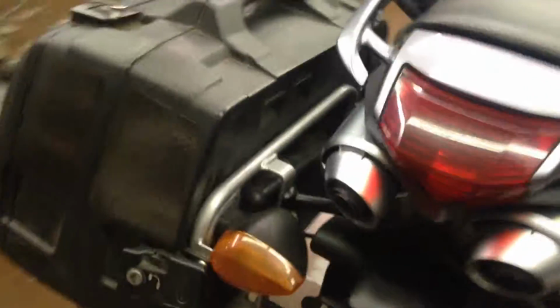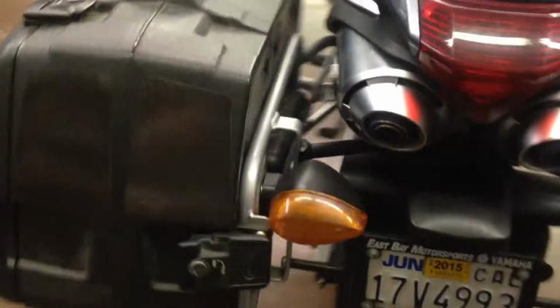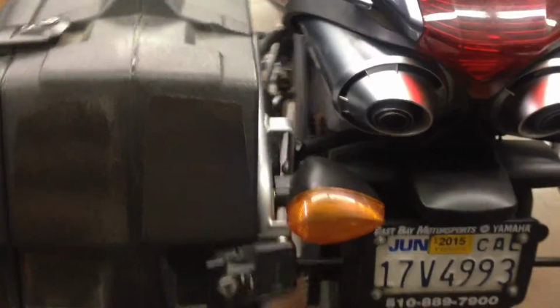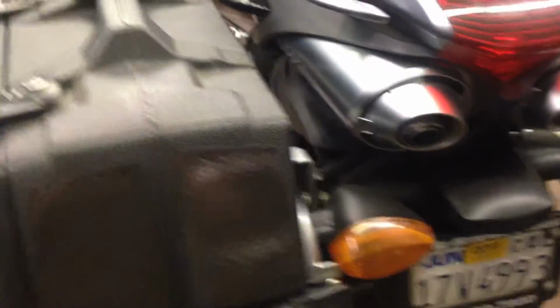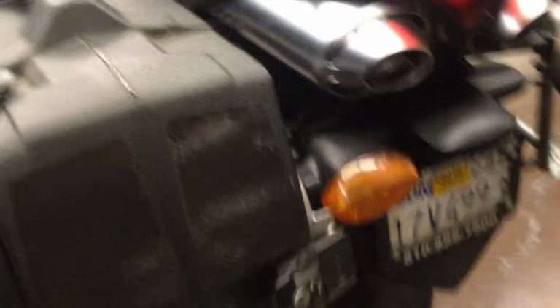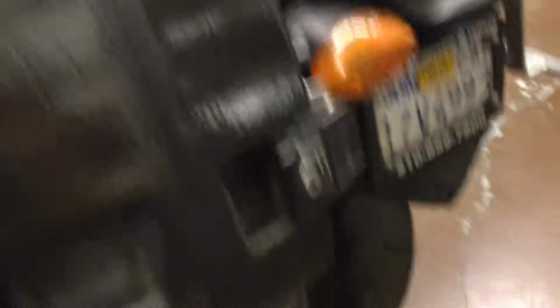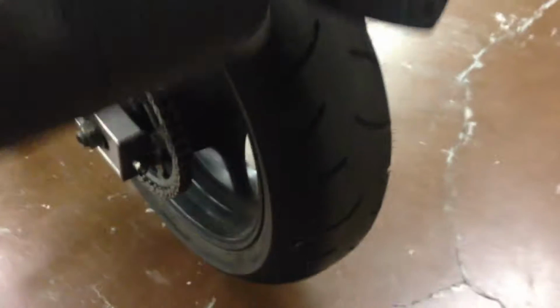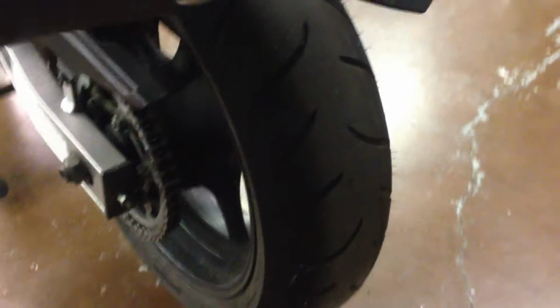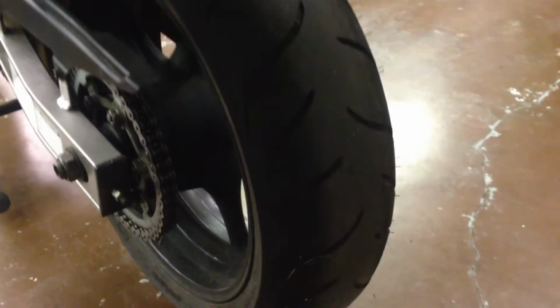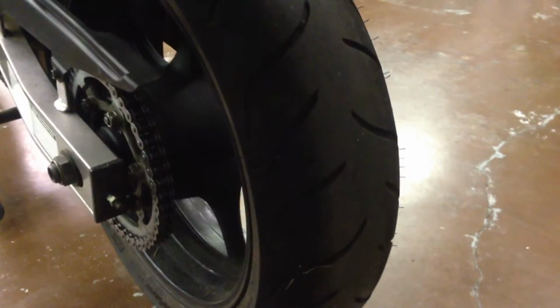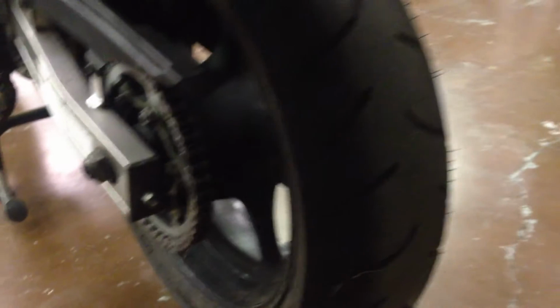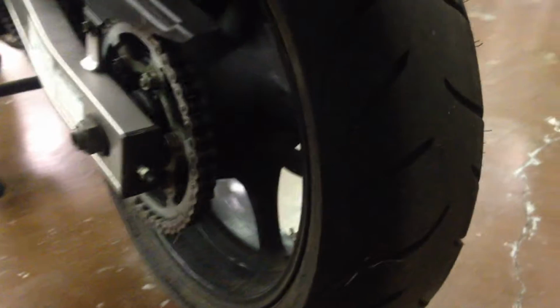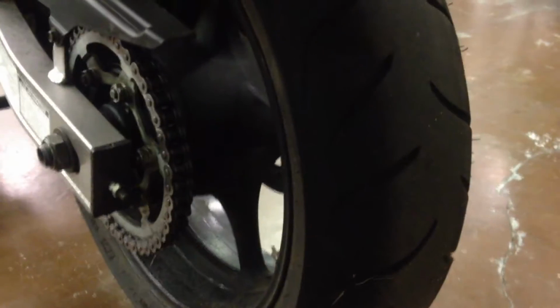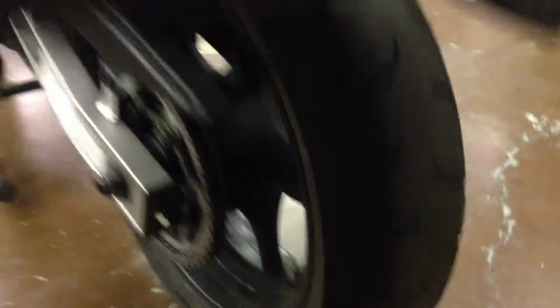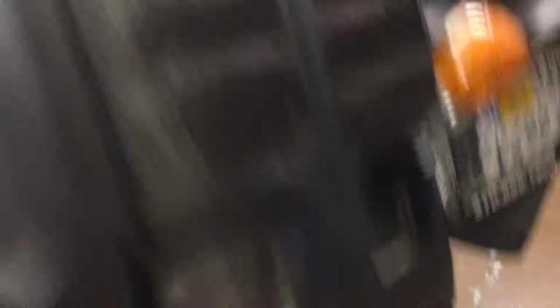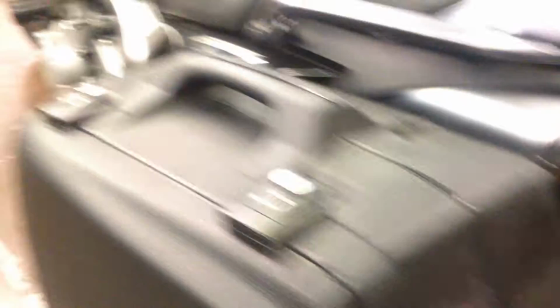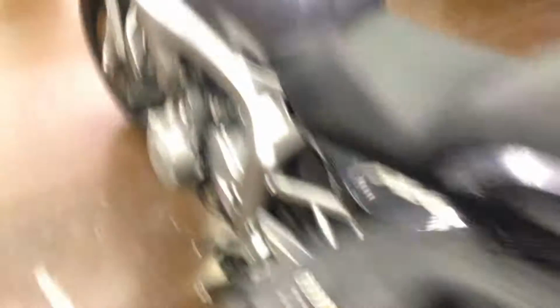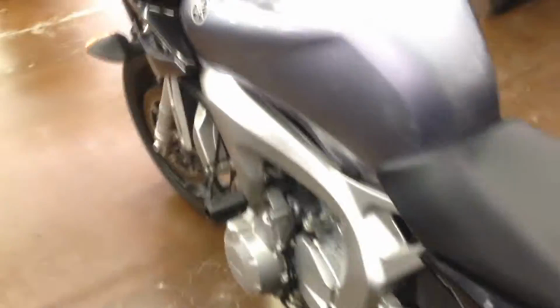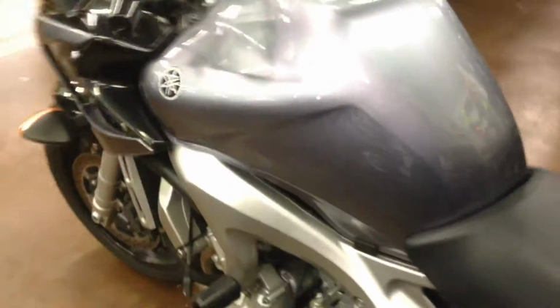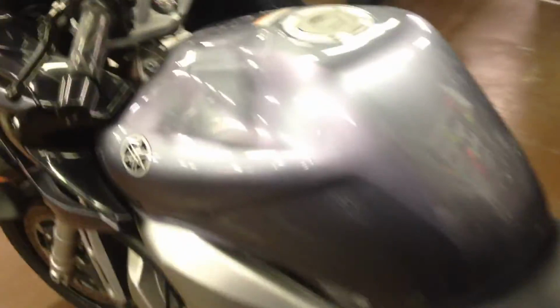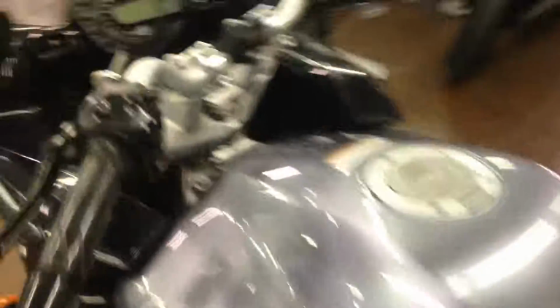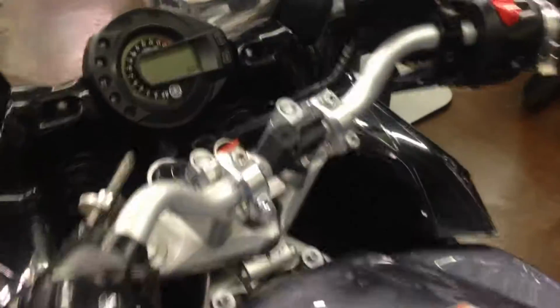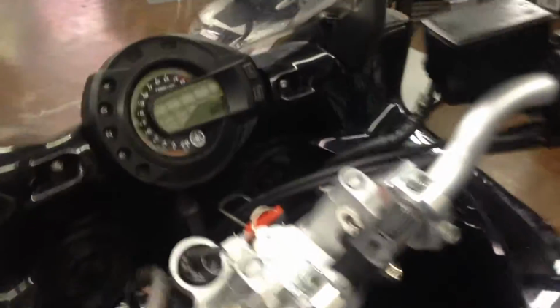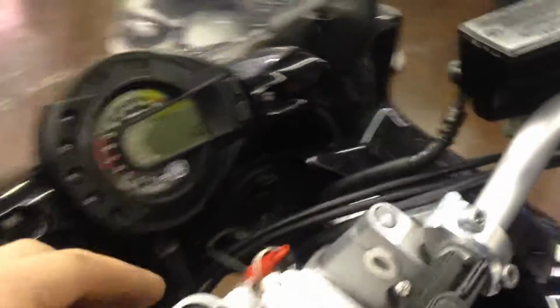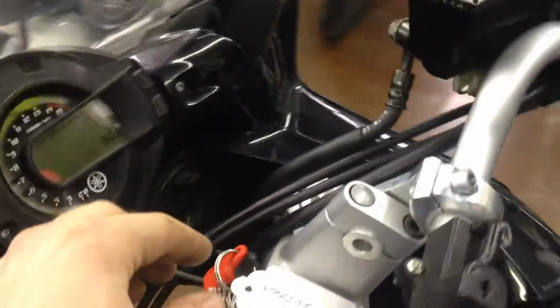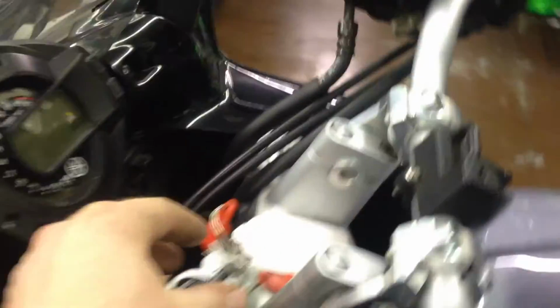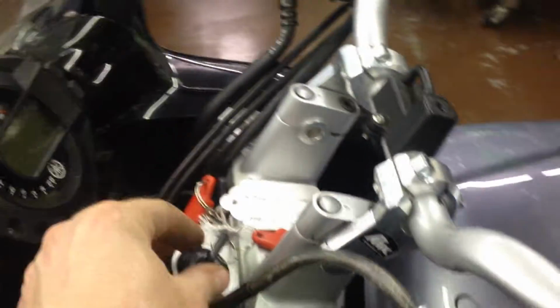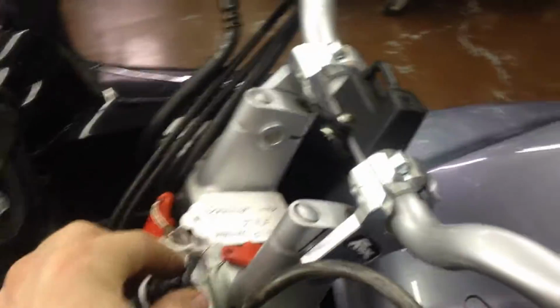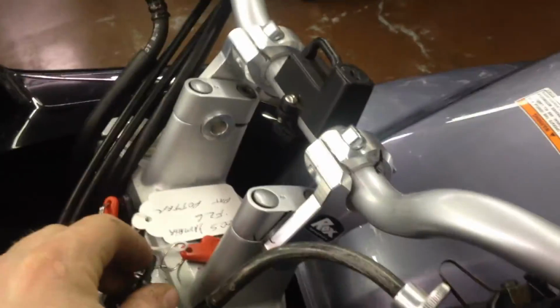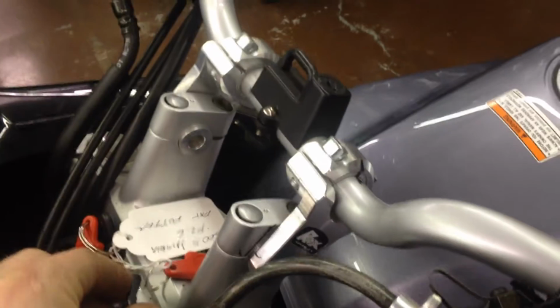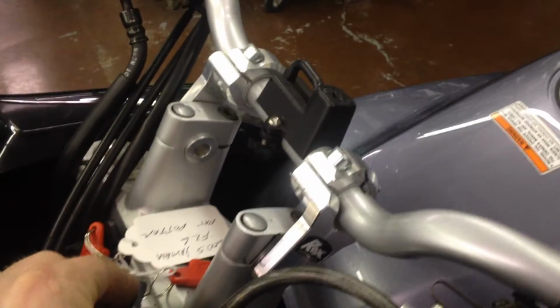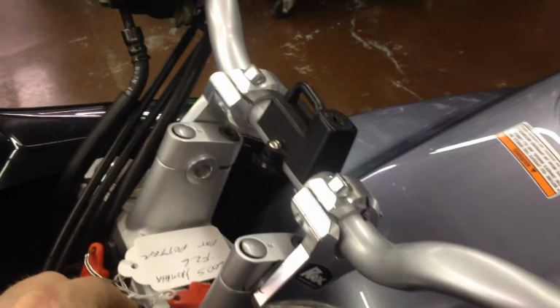This bike is in great condition with good Dunlop tires front and rear. It also has adjustable handlebar risers.